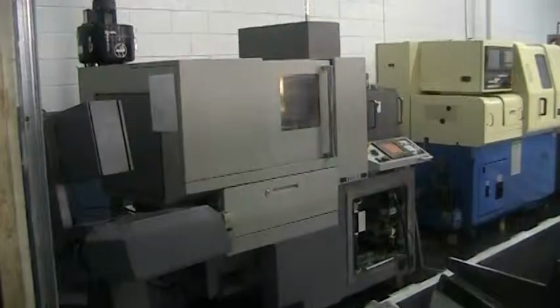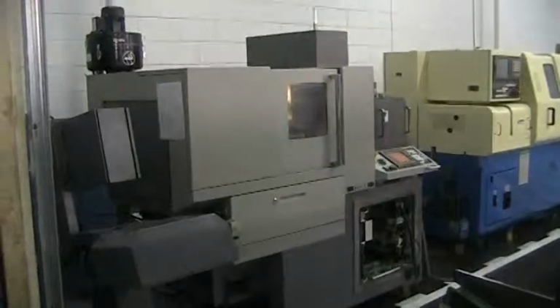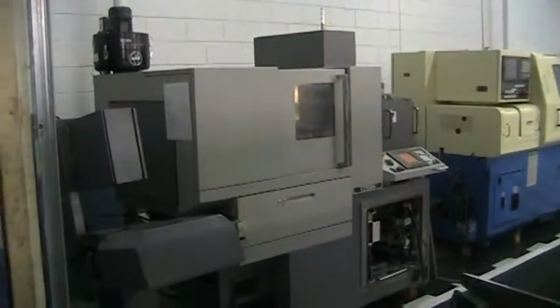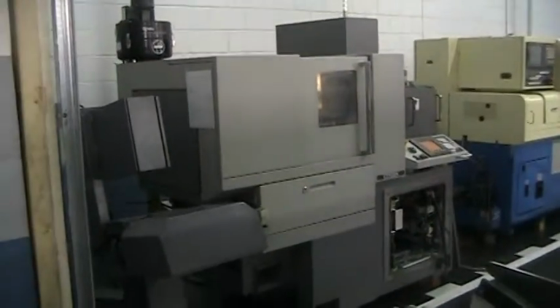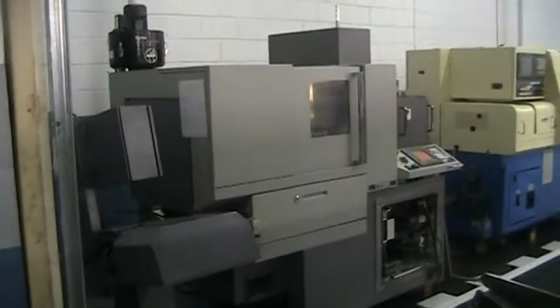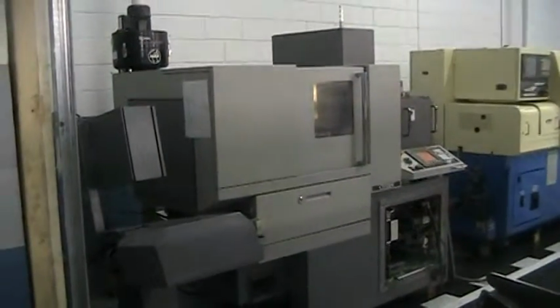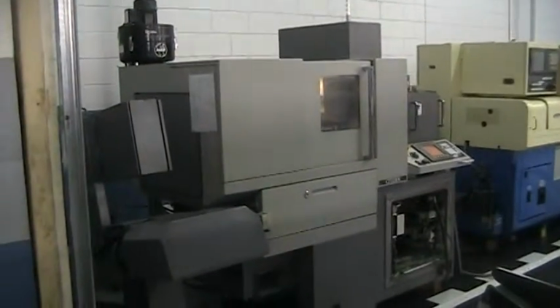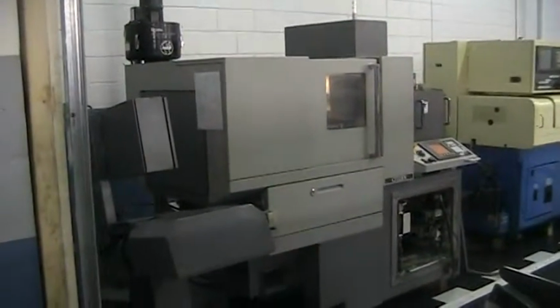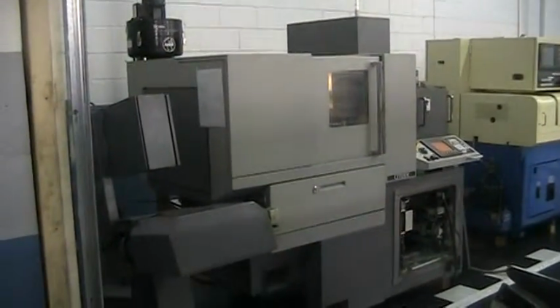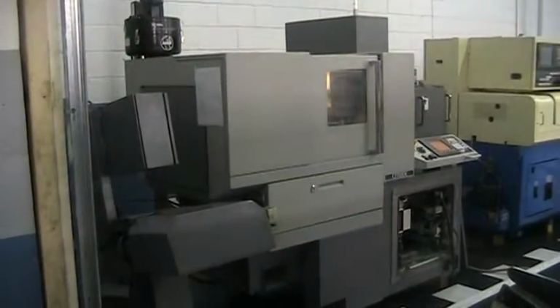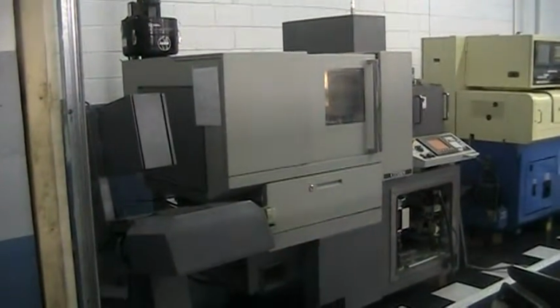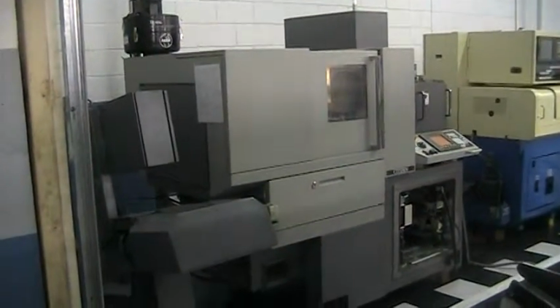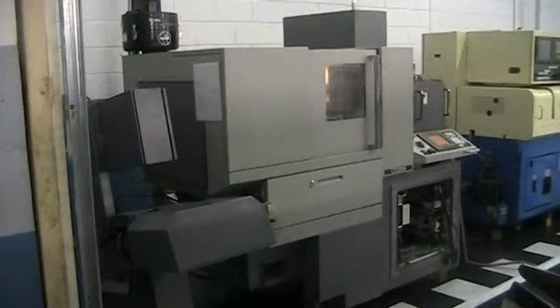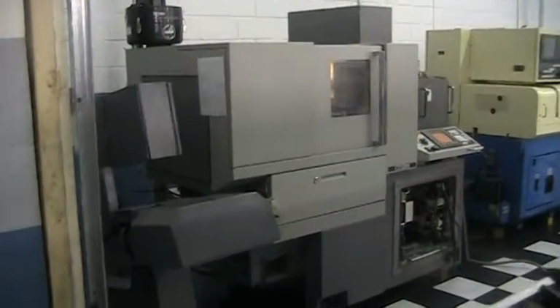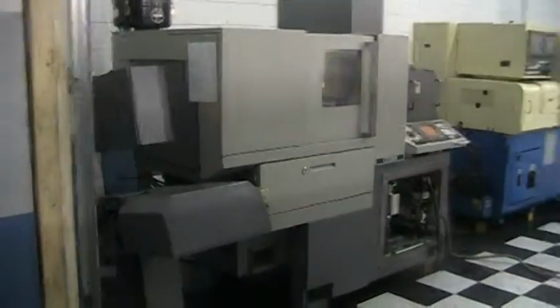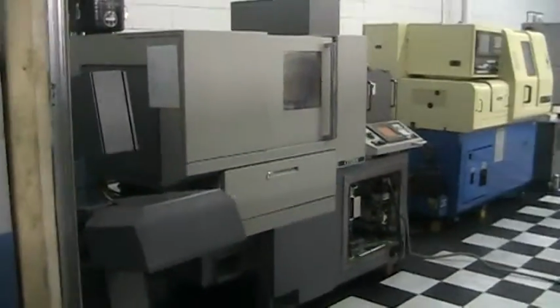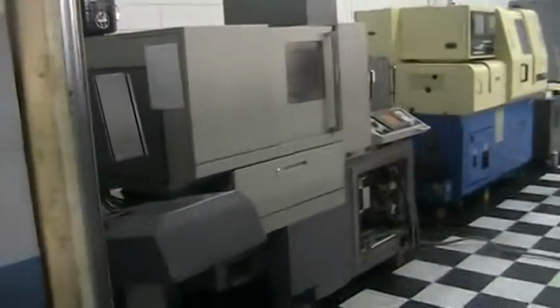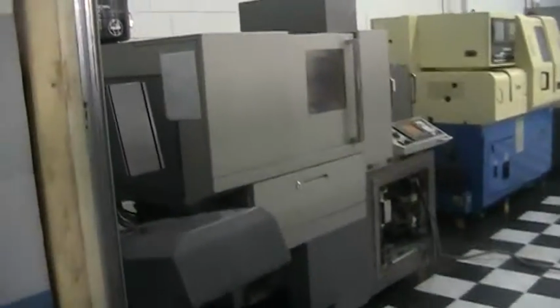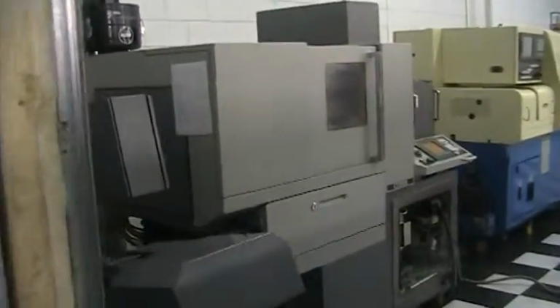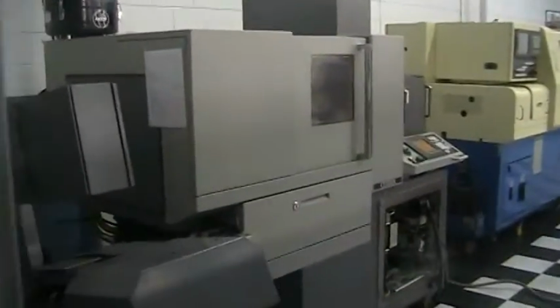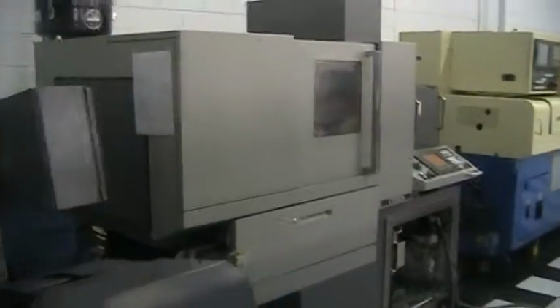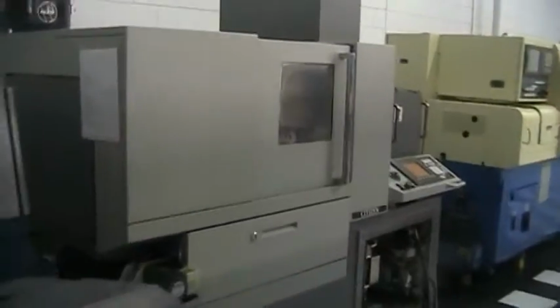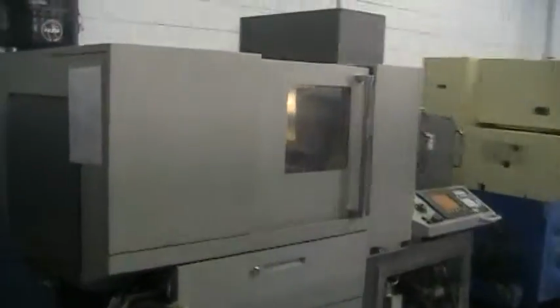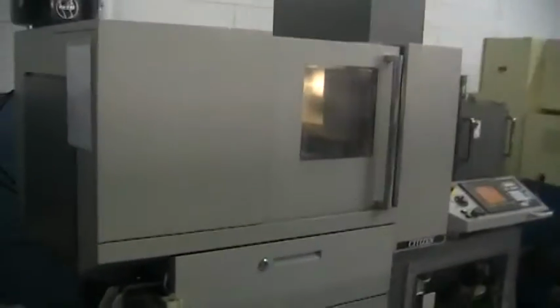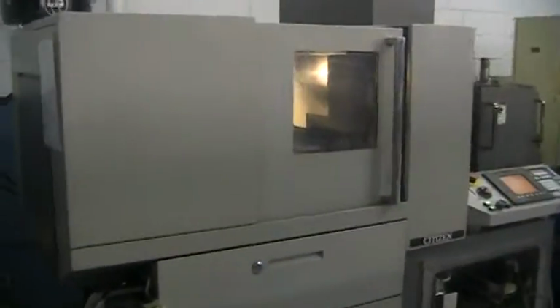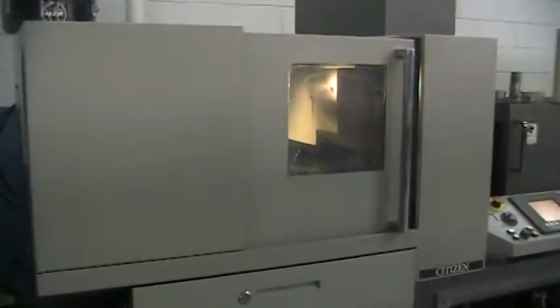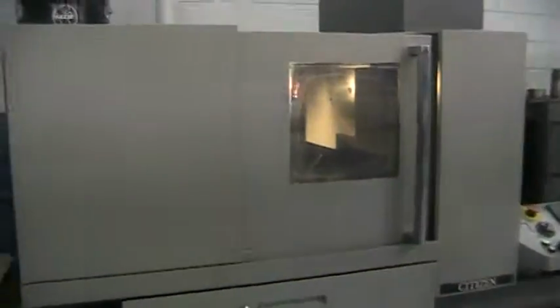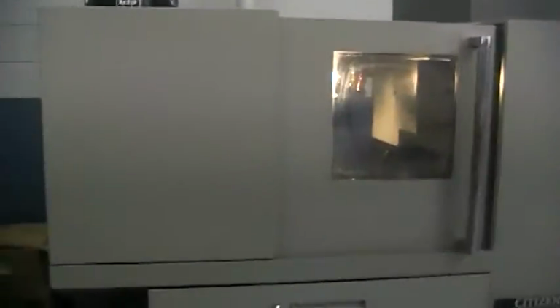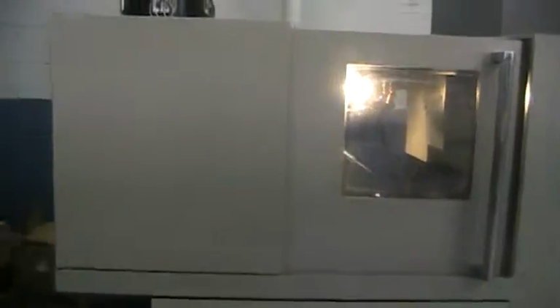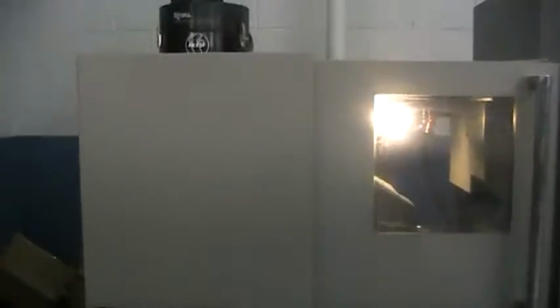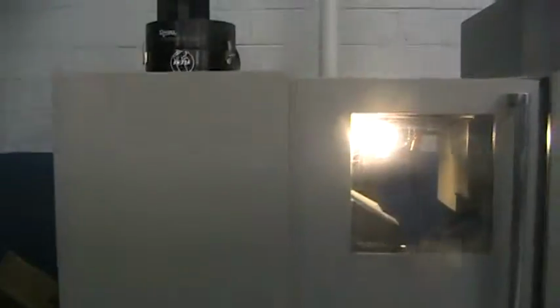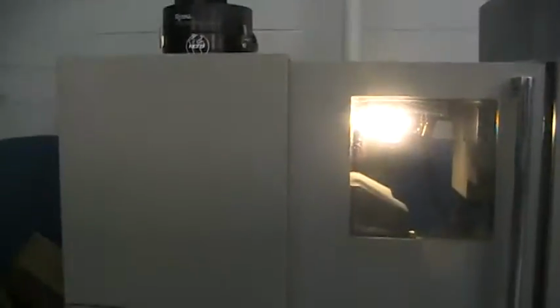Inspection of the Citizen A20 type 7. This will take you for a quick walk around.